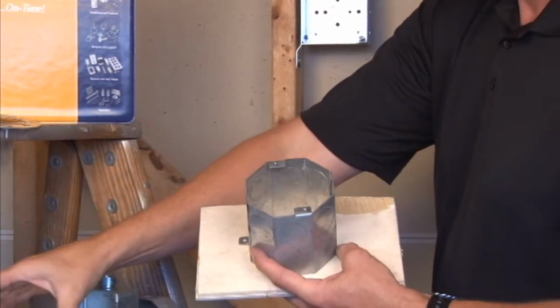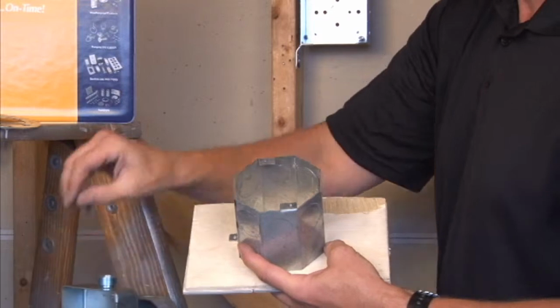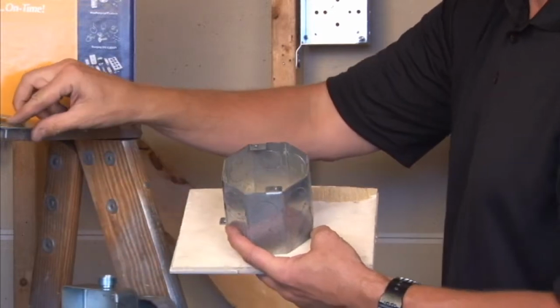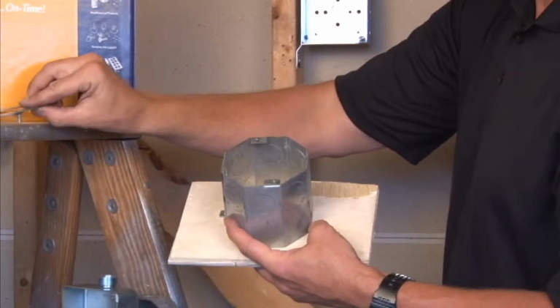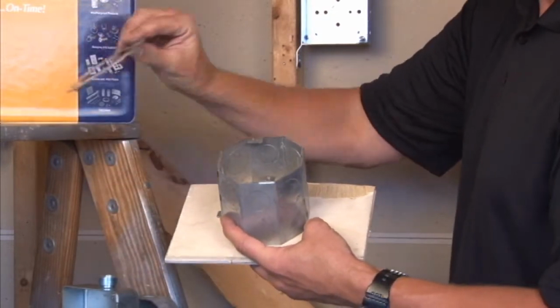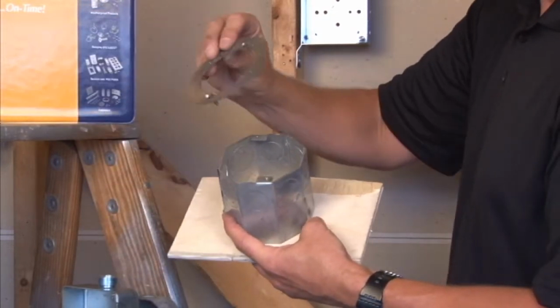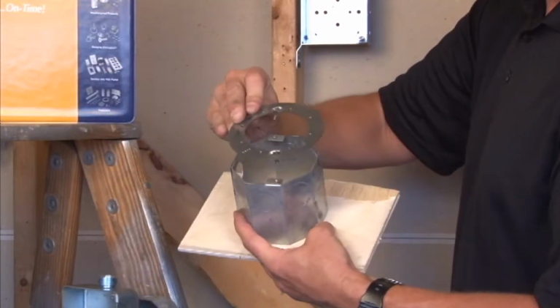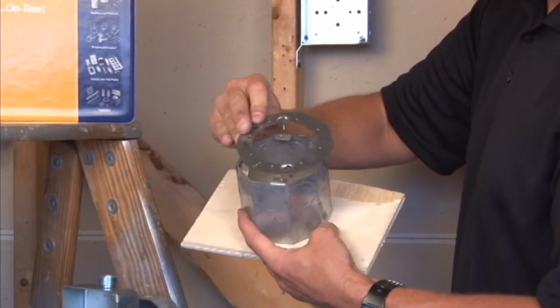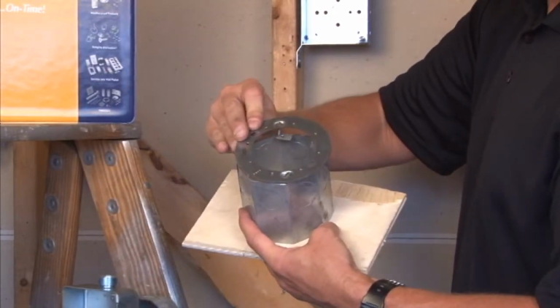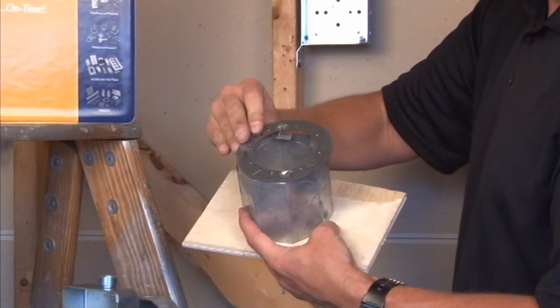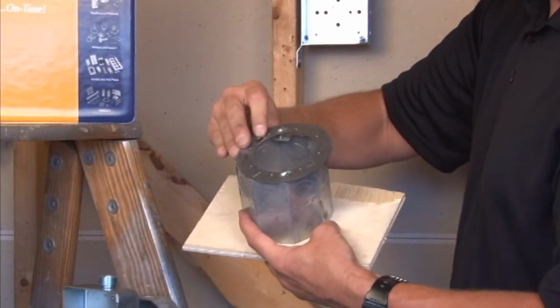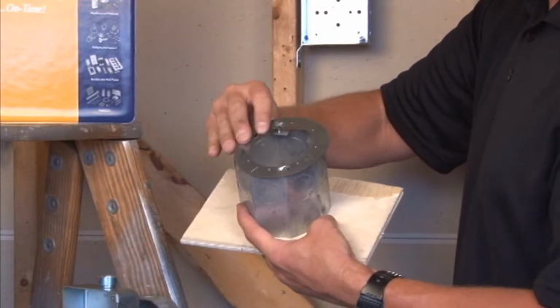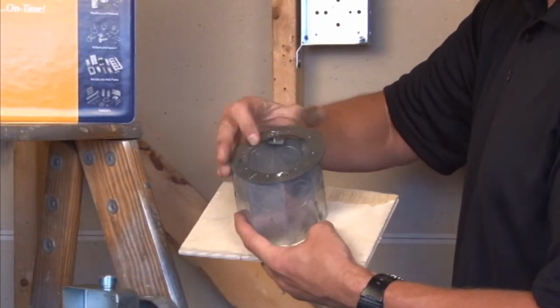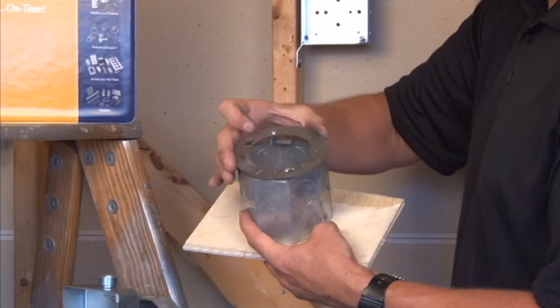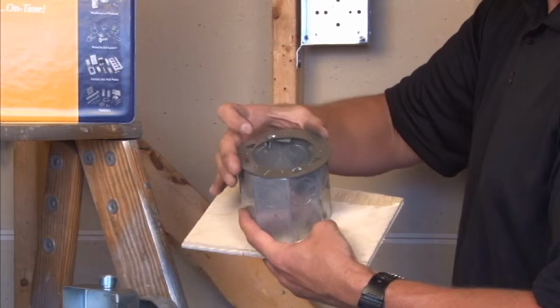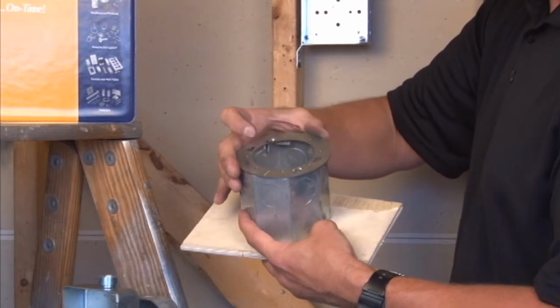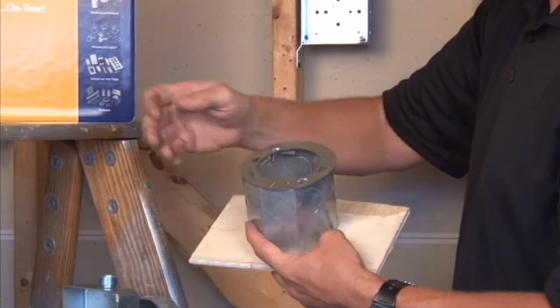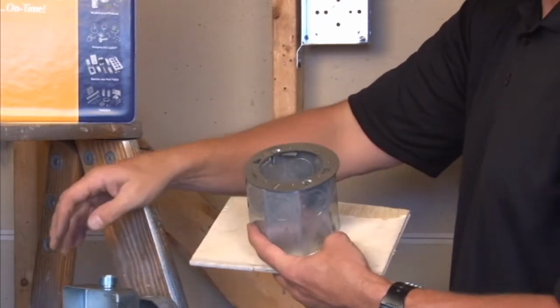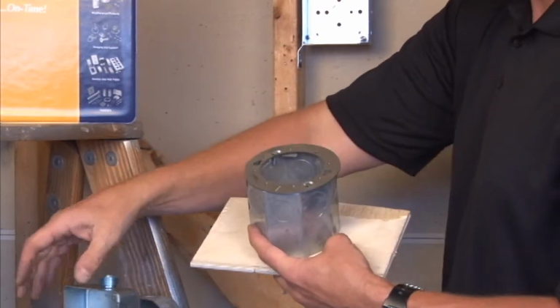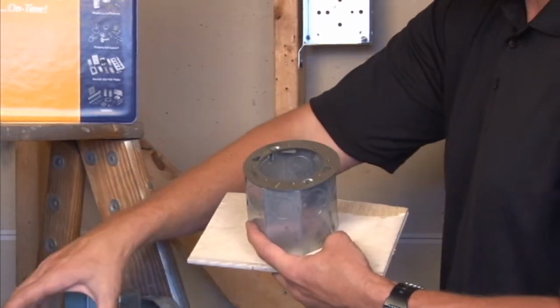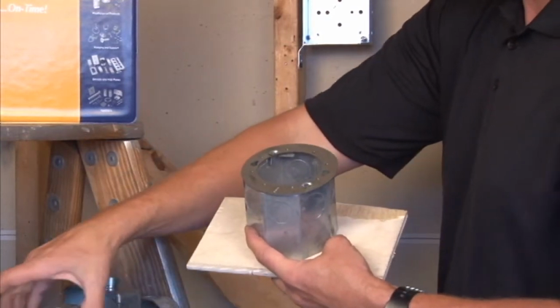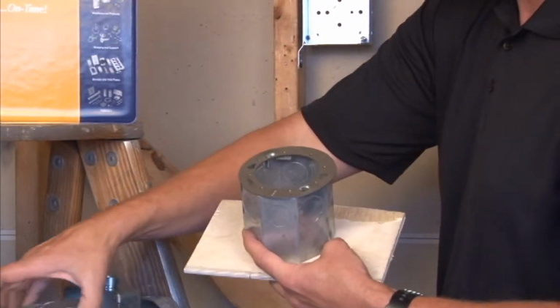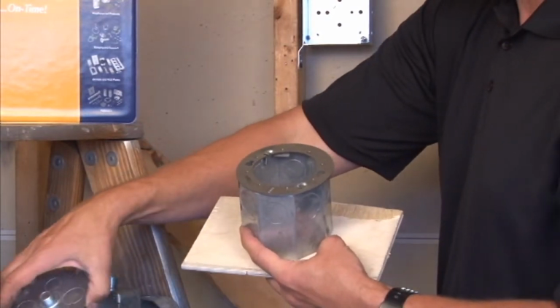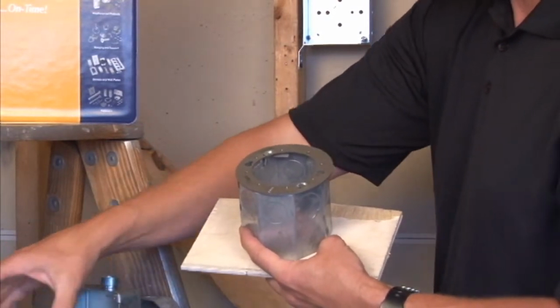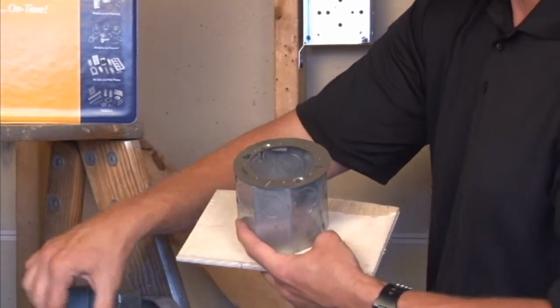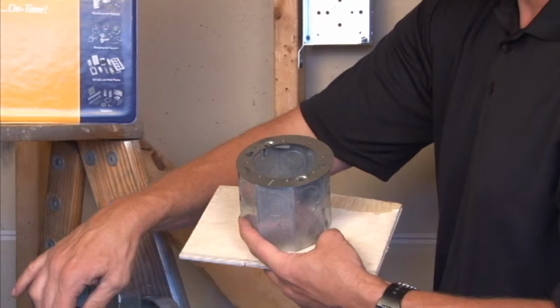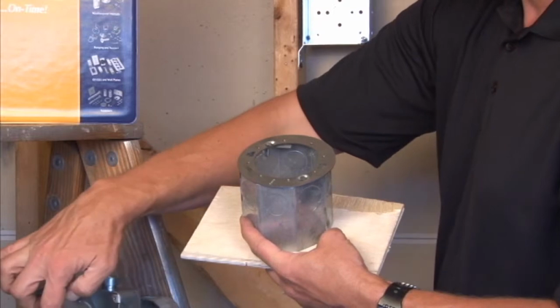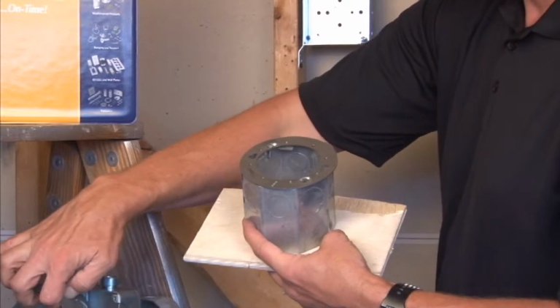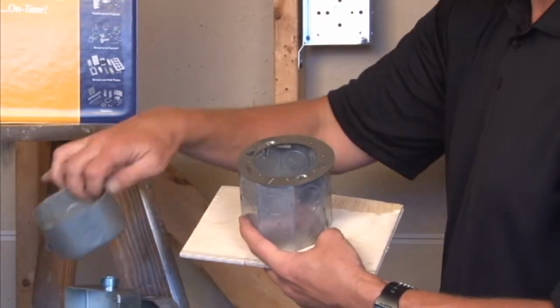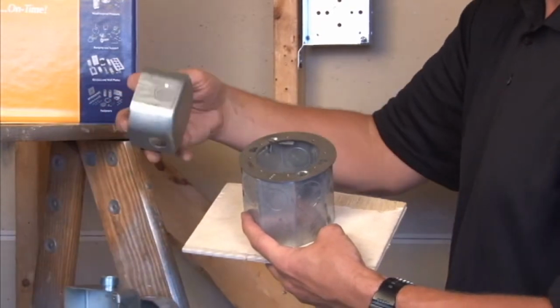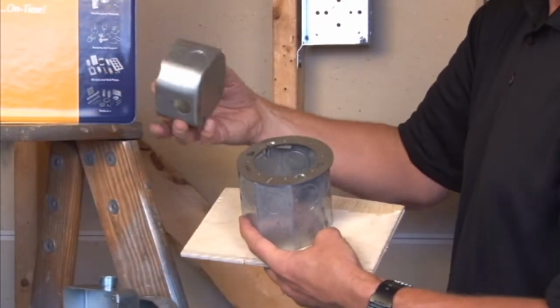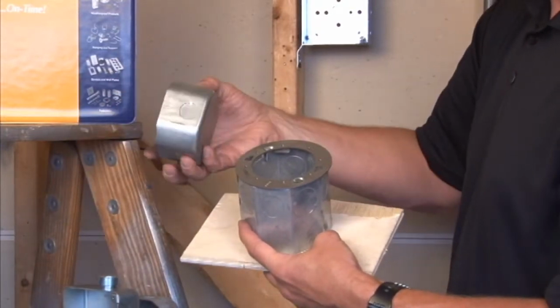The final item we offer mounts directly to this cover, and it's a conversion plate, which will allow you to add a standard octagon box within your finished room